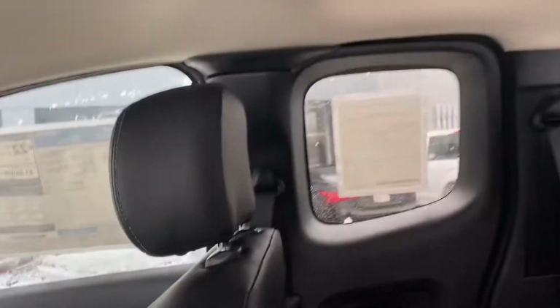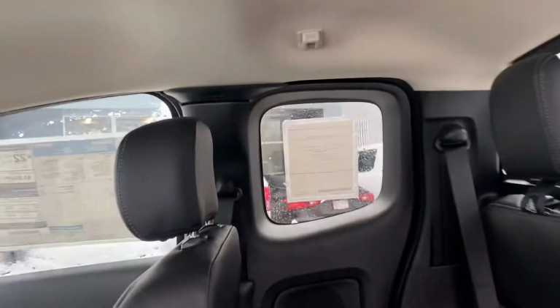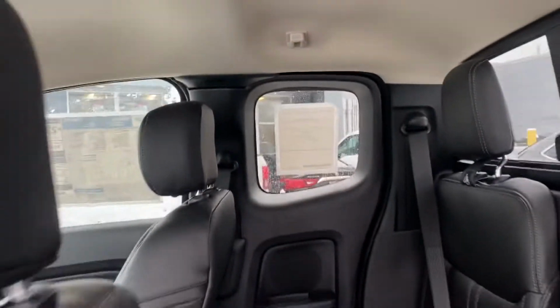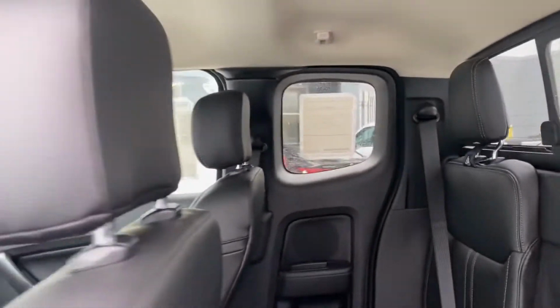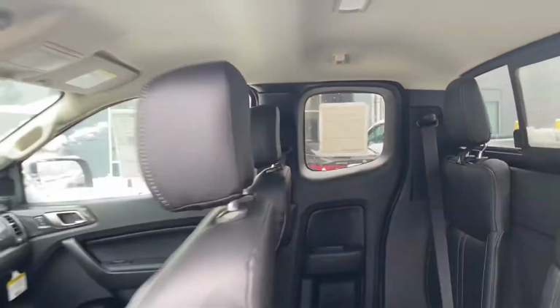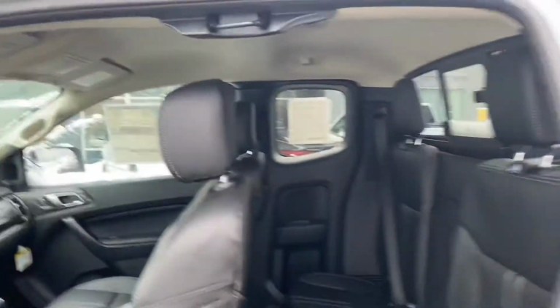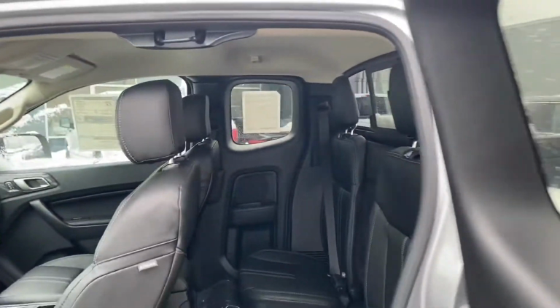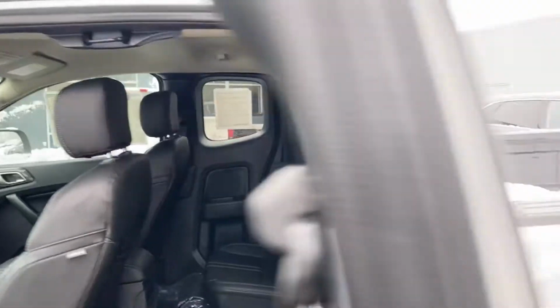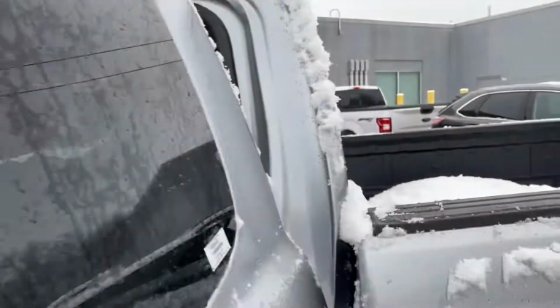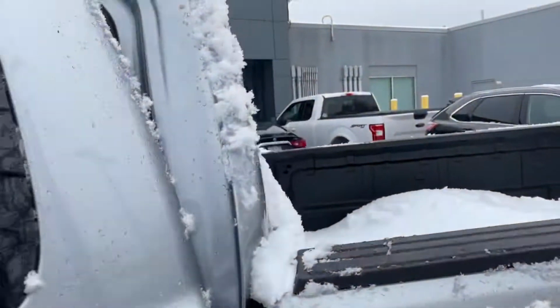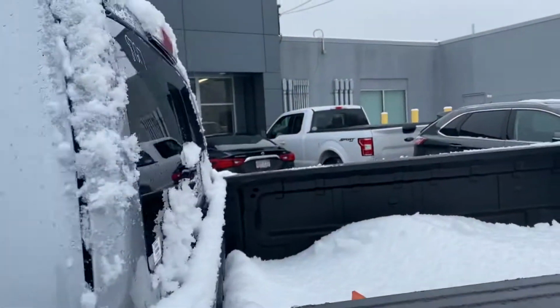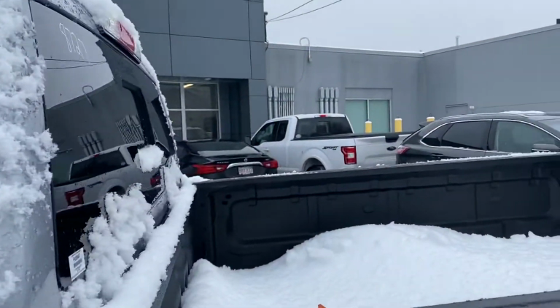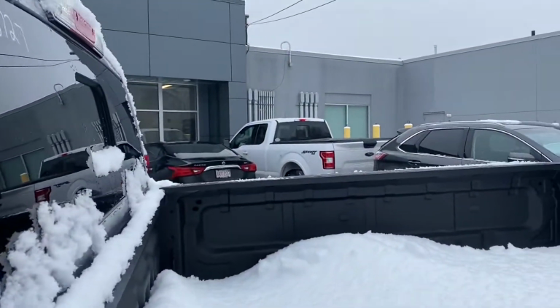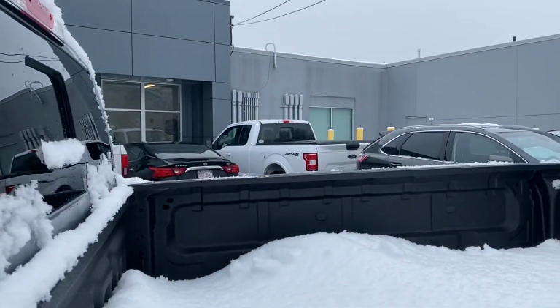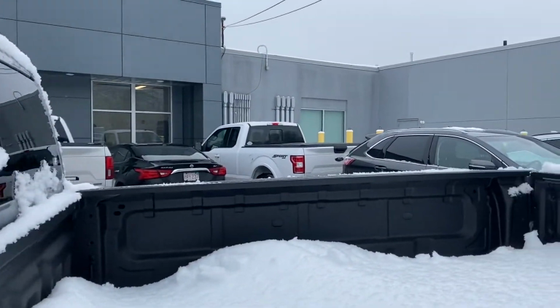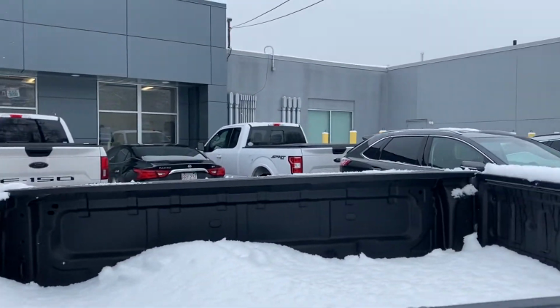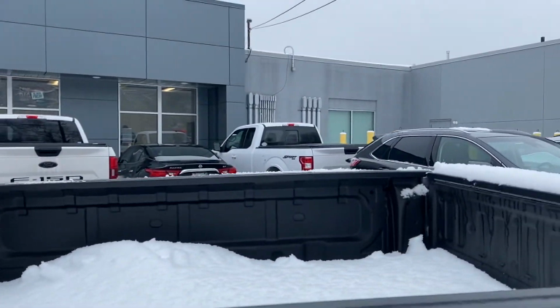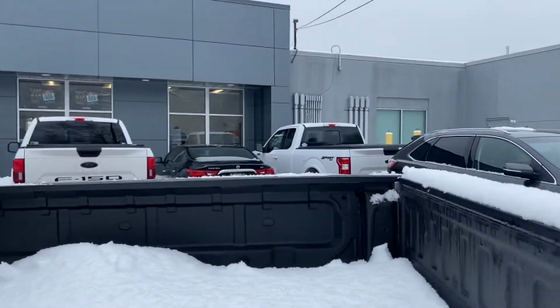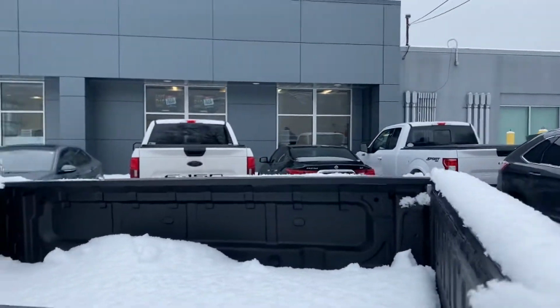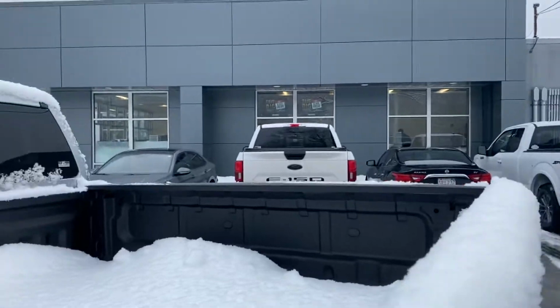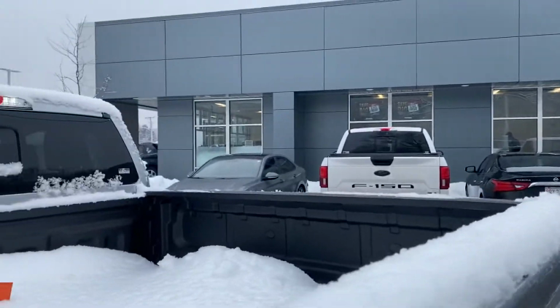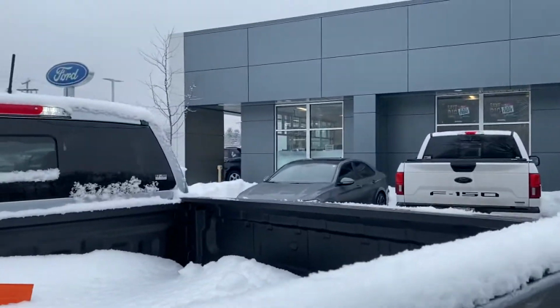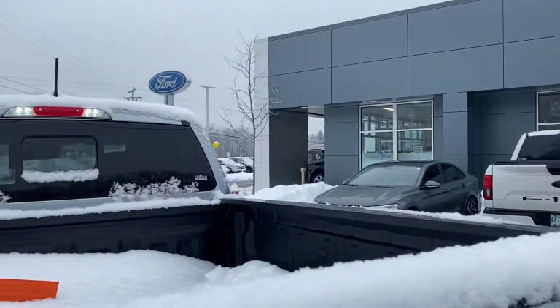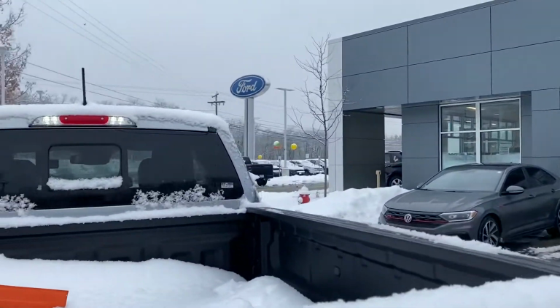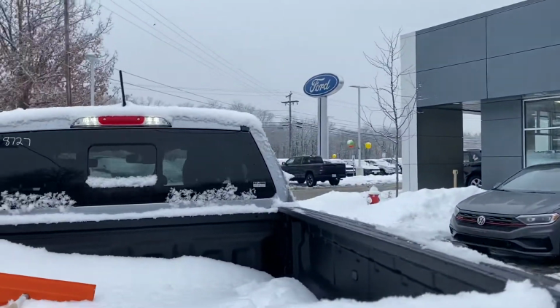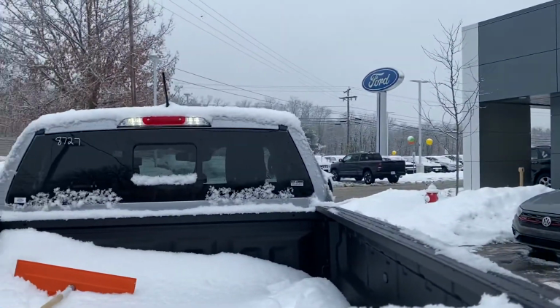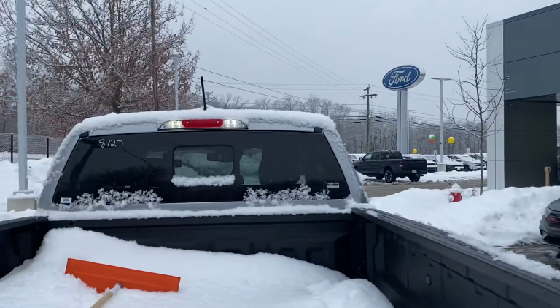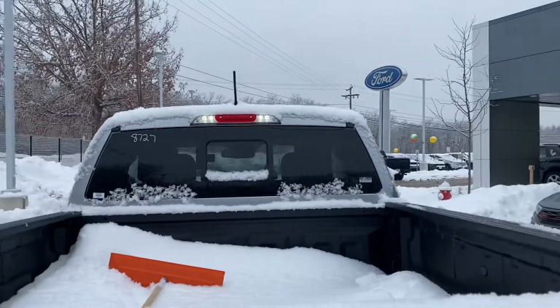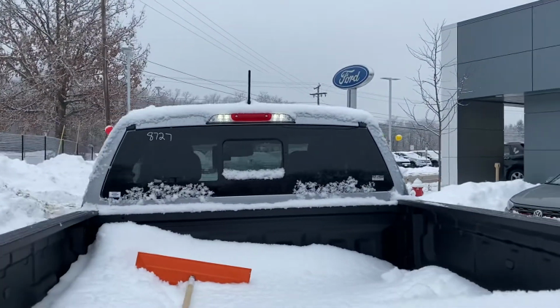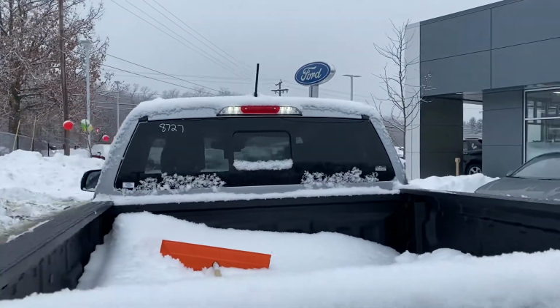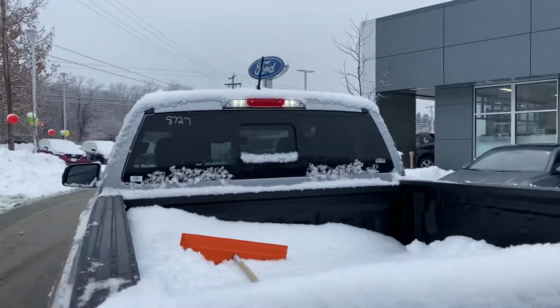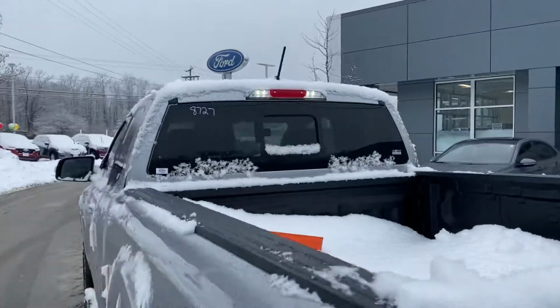And I'm just going to show you the bed real quick so you can take a look at it. It does come with a really nice bed liner, as you can see, already in the truck. It's a really nice truck. It is a 4x4, as I said — you won't have any problems in the snow.